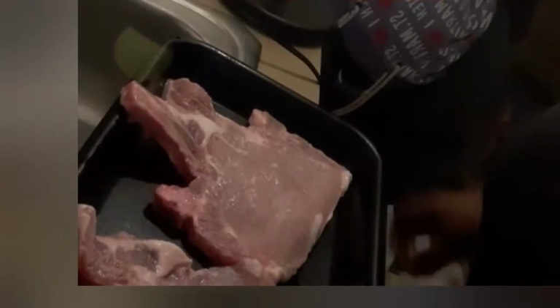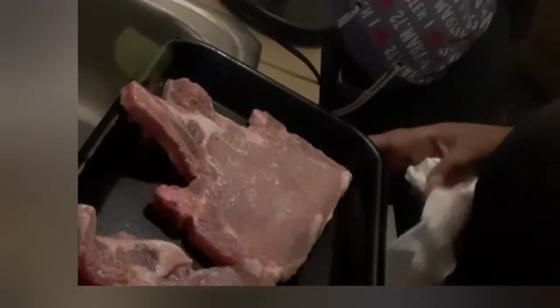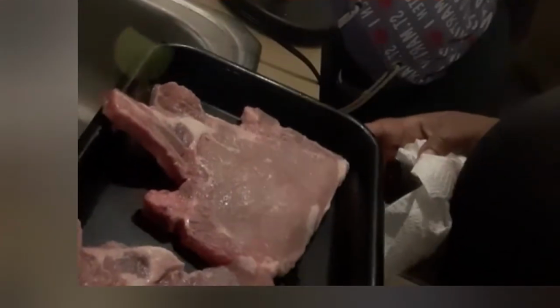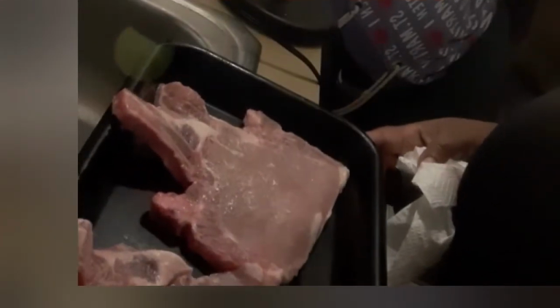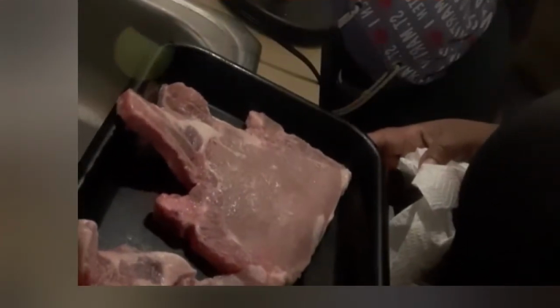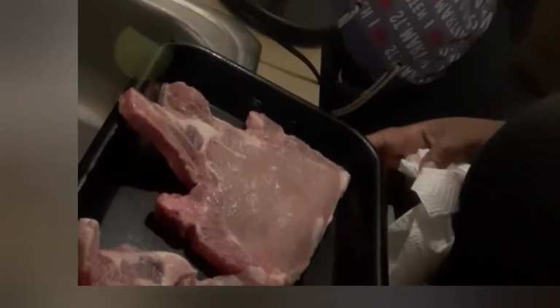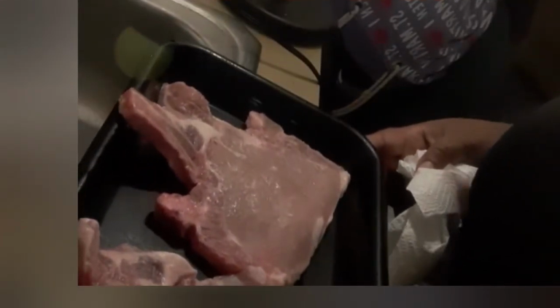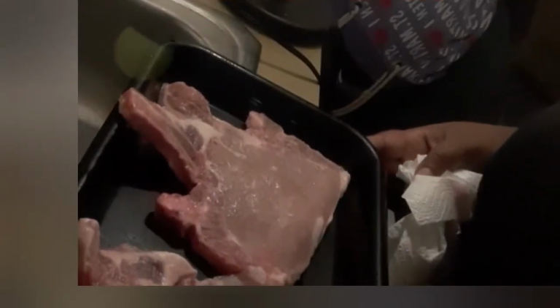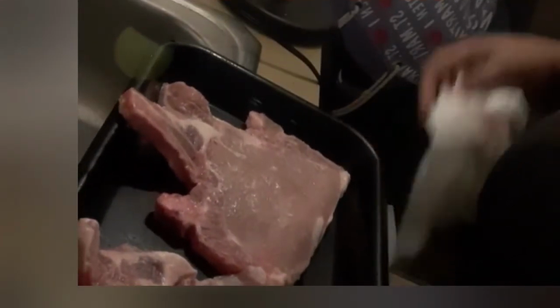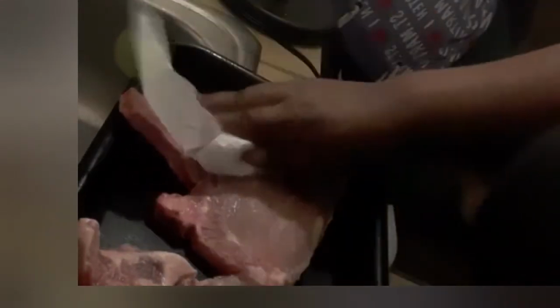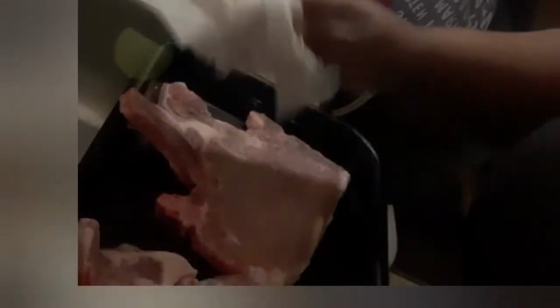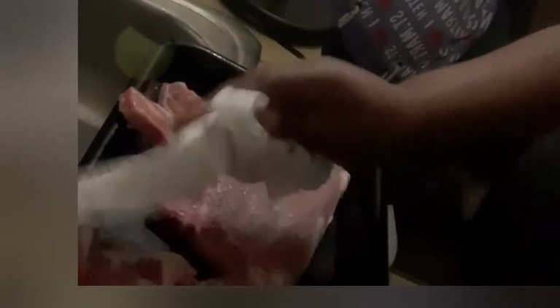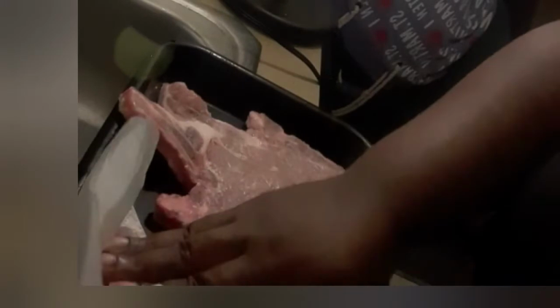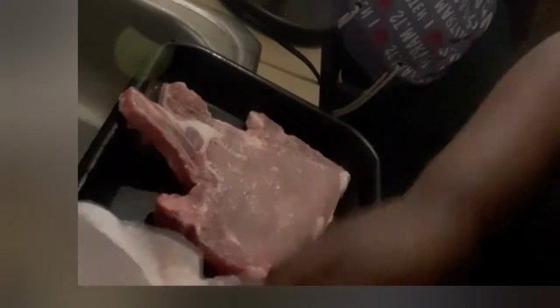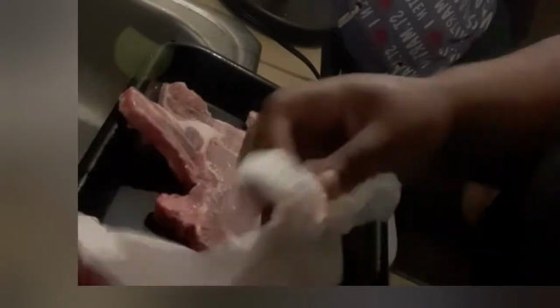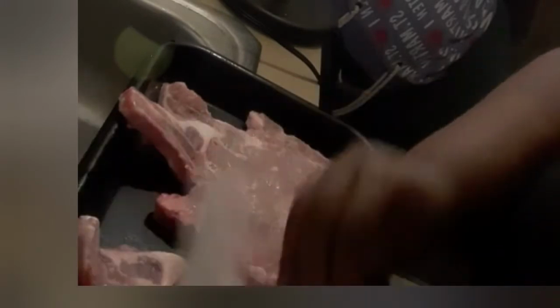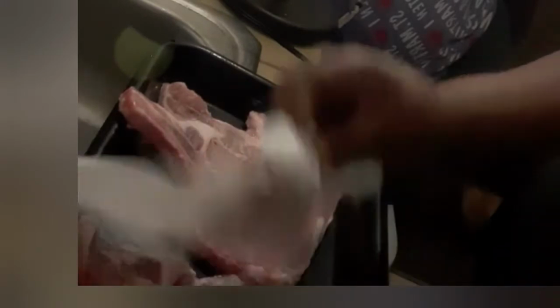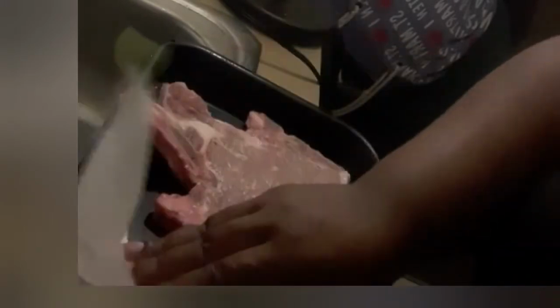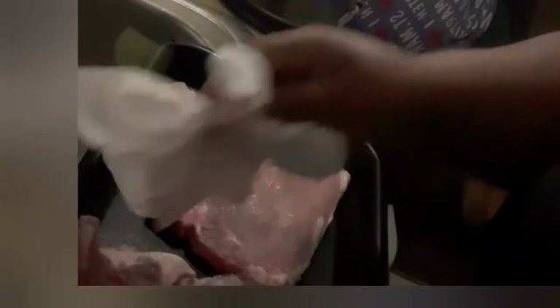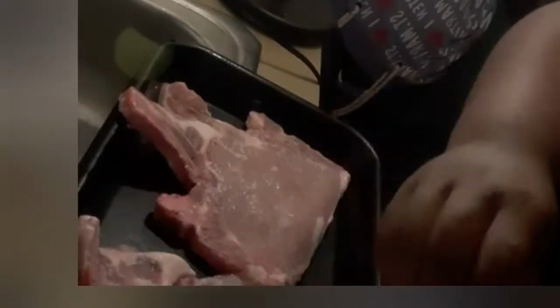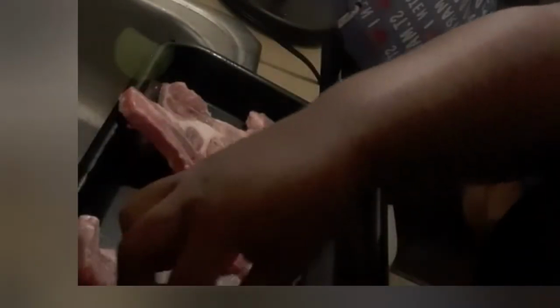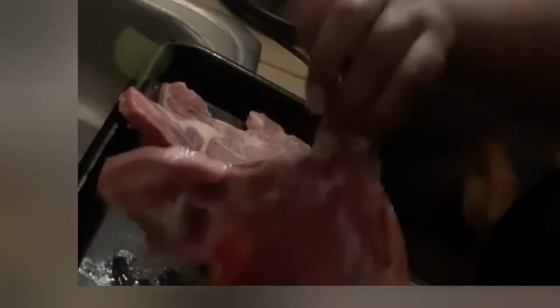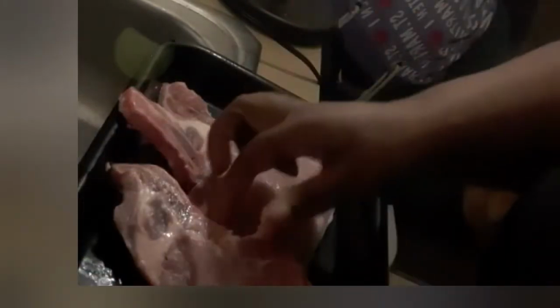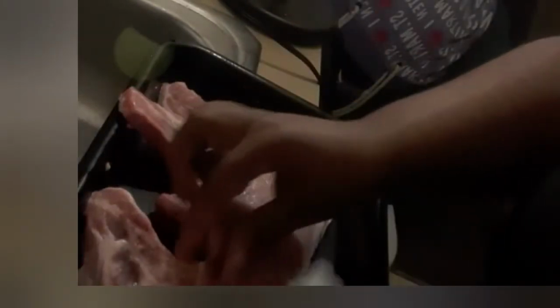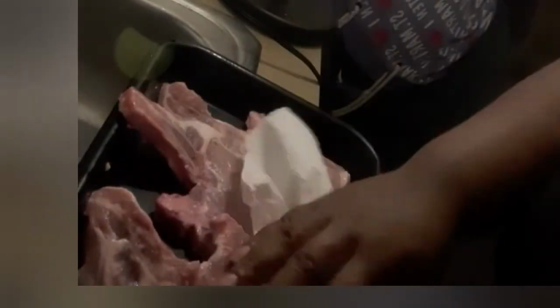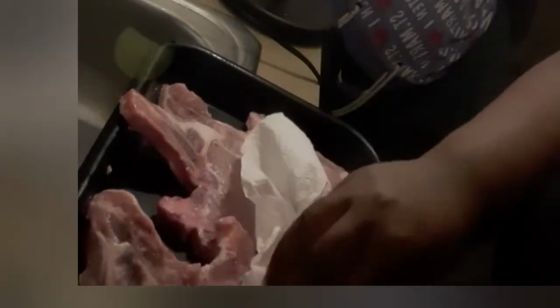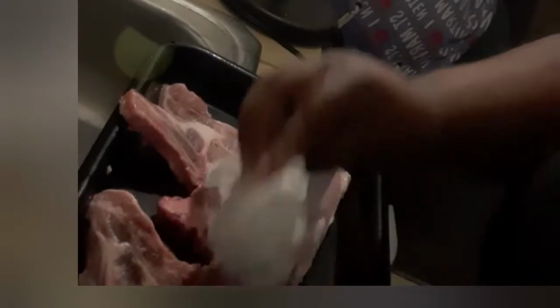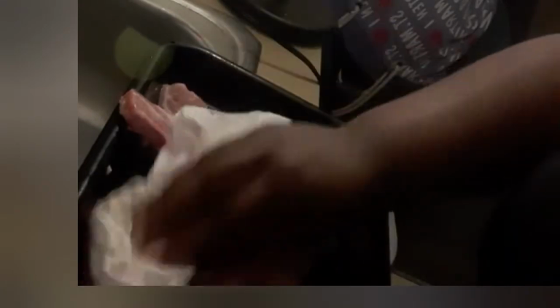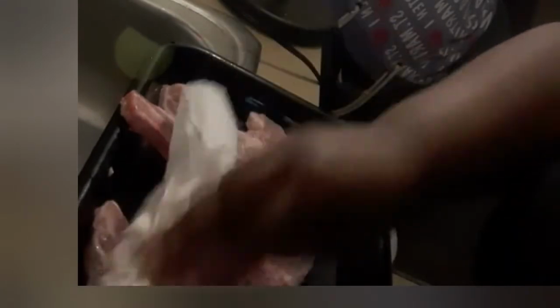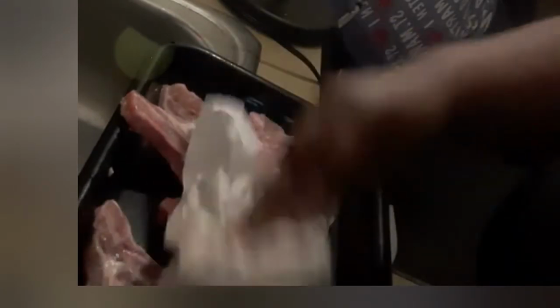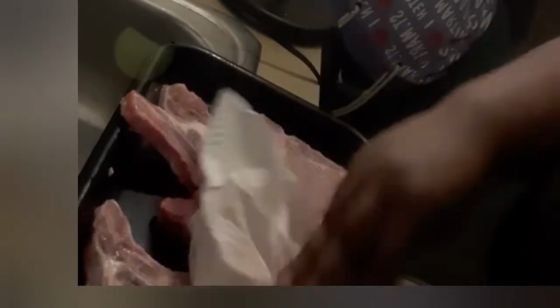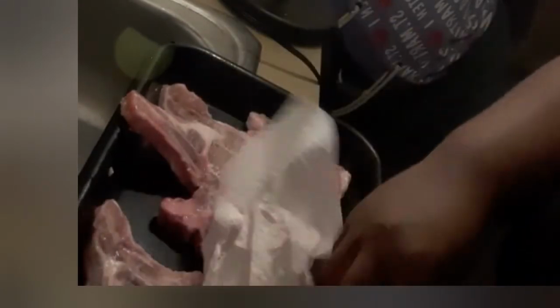All right y'all, so I drained my pork chops and I'm just taking this paper towel and patting them dry on both sides. This is so your seasonings can stick to those pork chops.